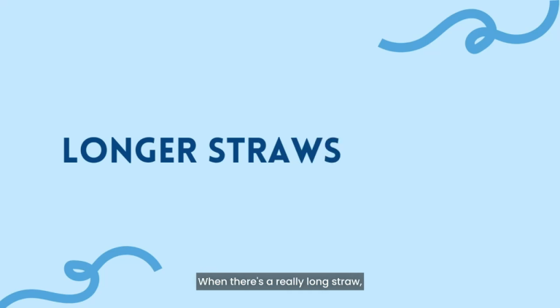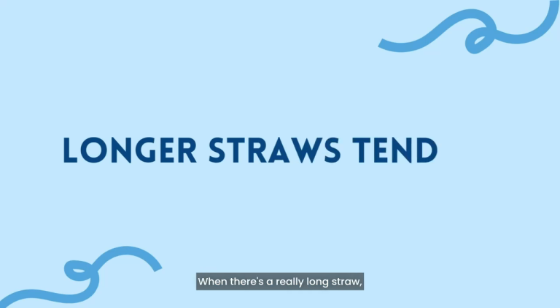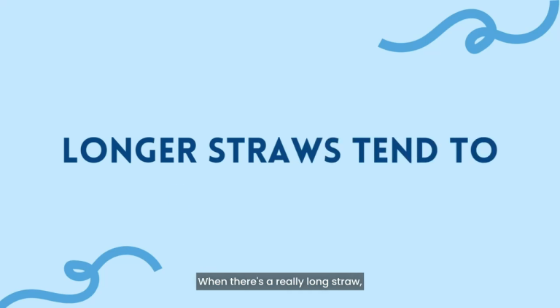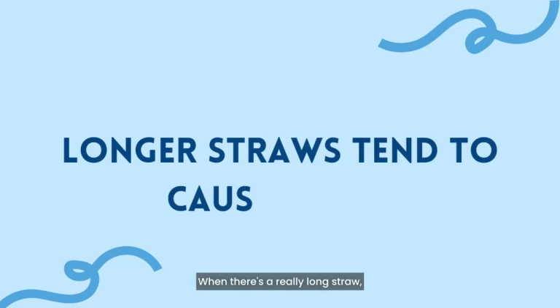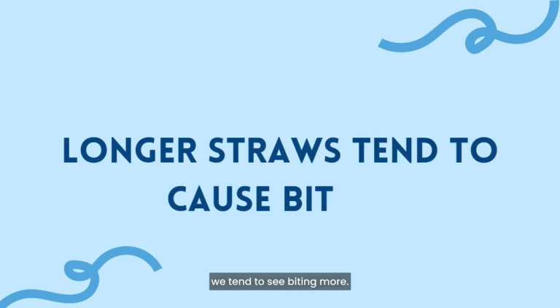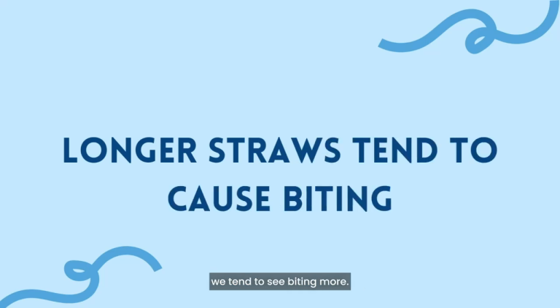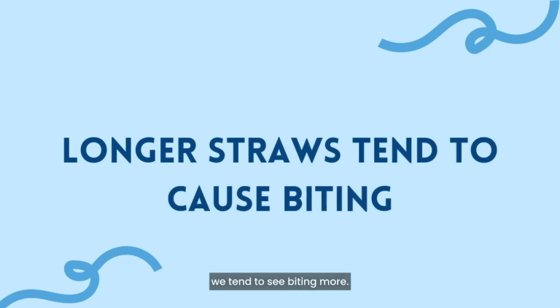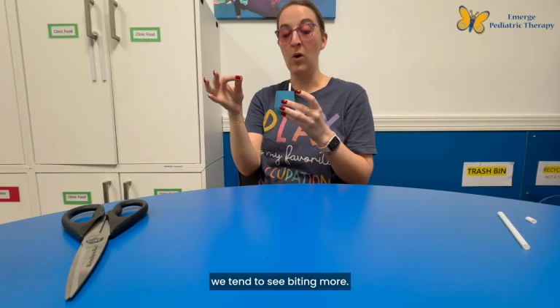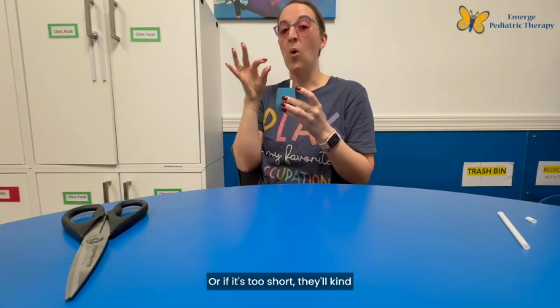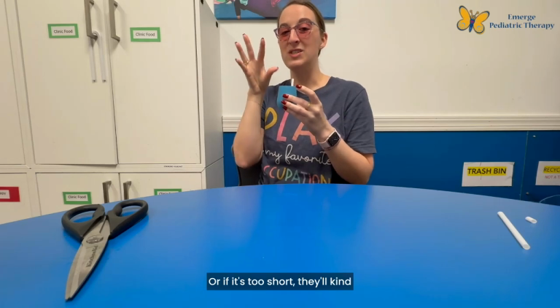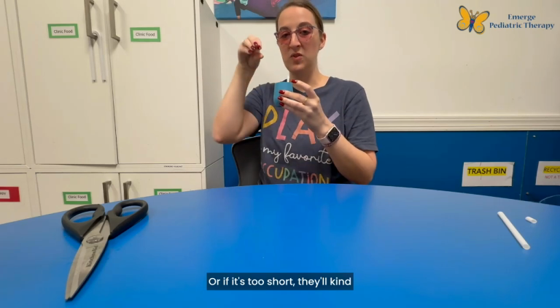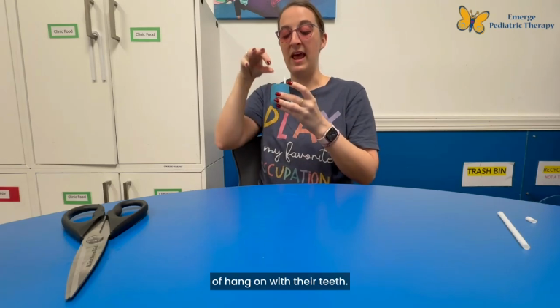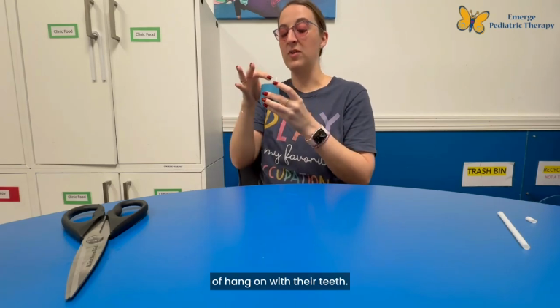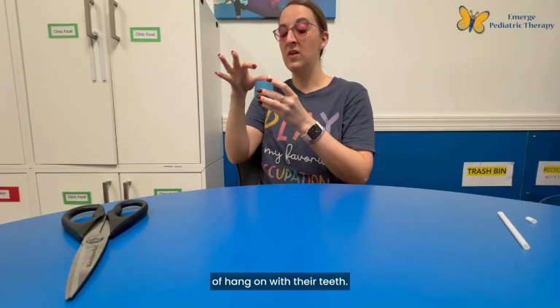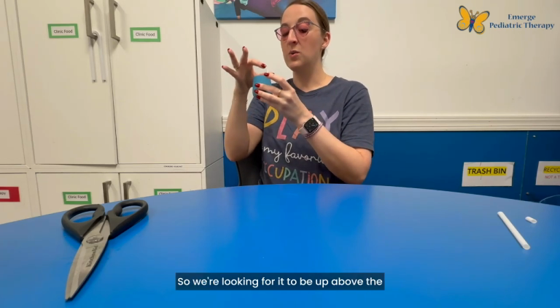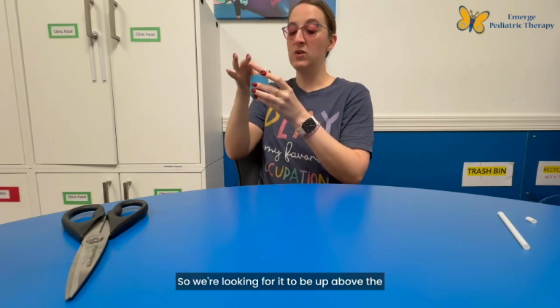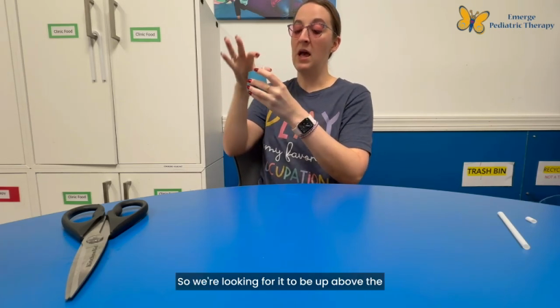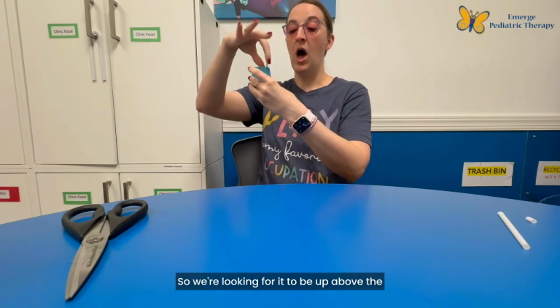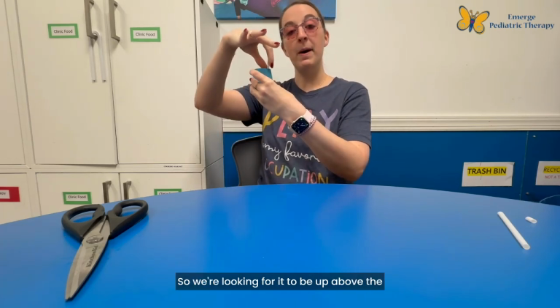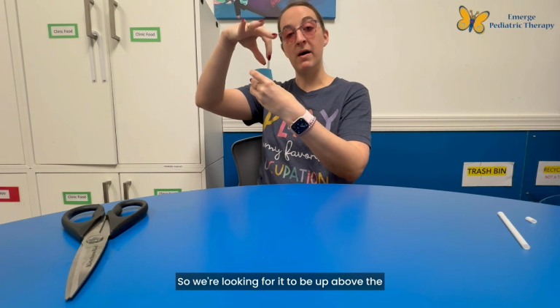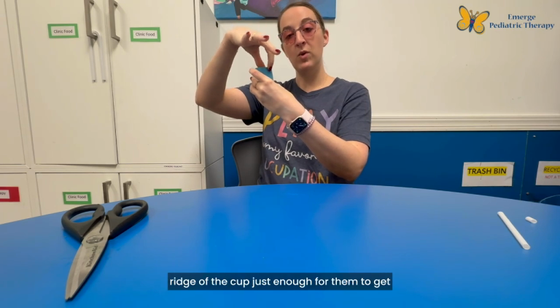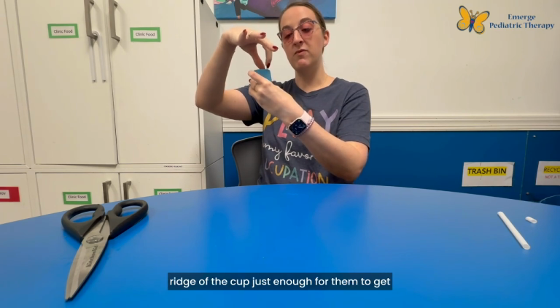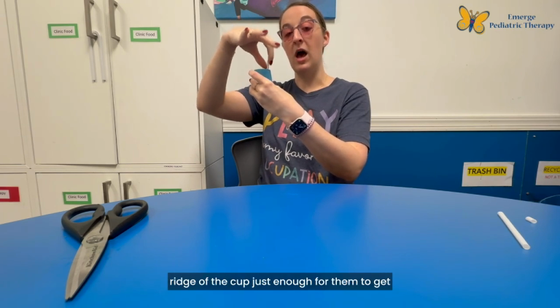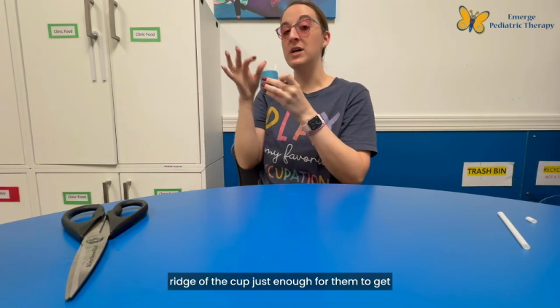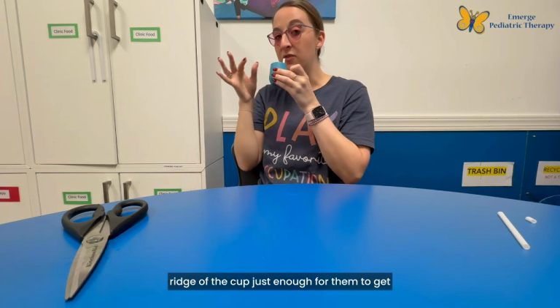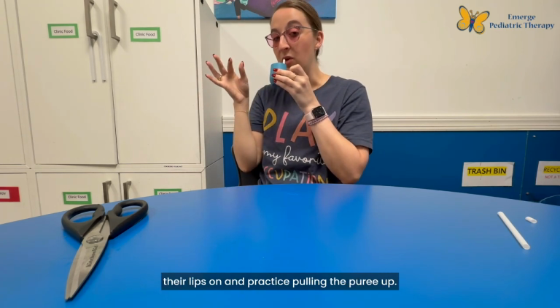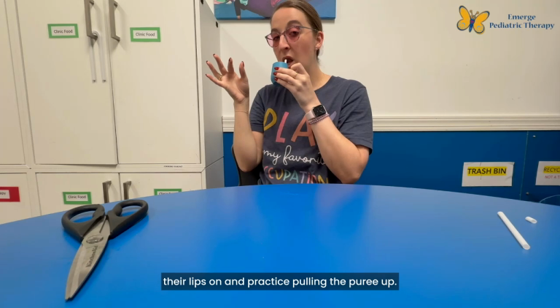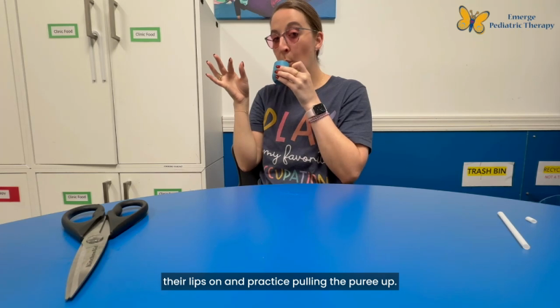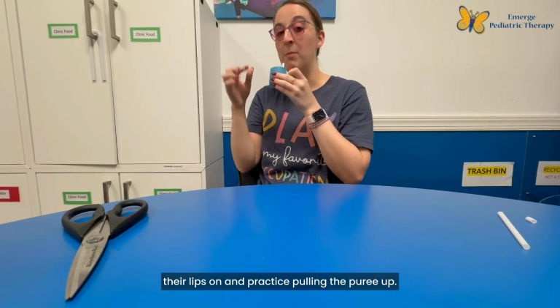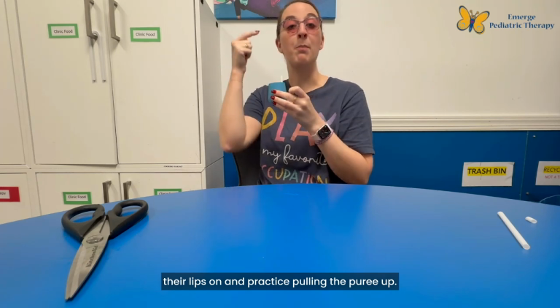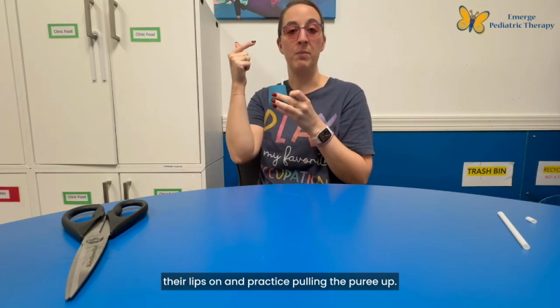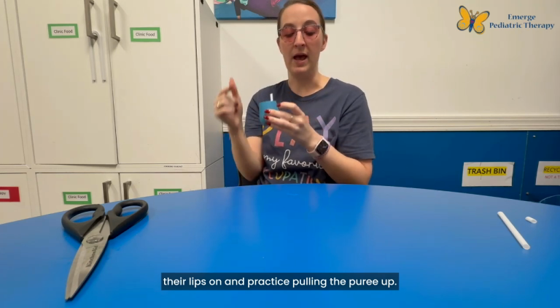When there's a really long straw we tend to see more biting, or if it's too short they'll kind of hang on with their teeth. So we're looking for it to be just above the ridge of the cup — far enough for them to get their lips on and practice pulling the puree up.